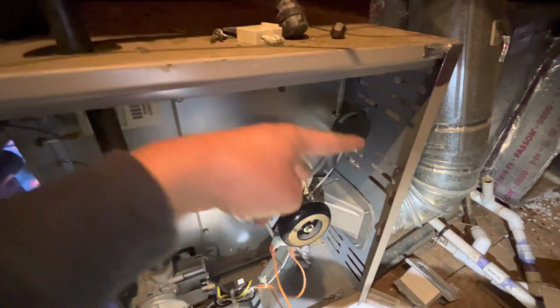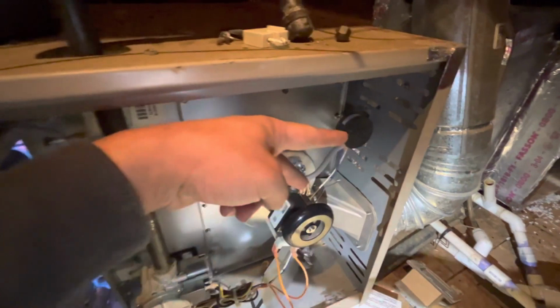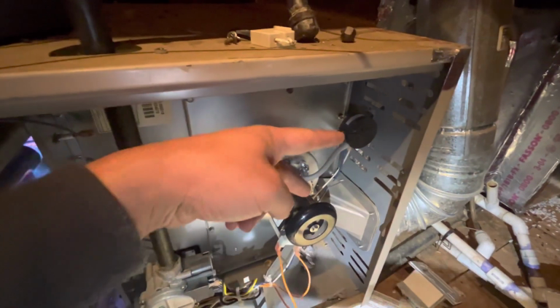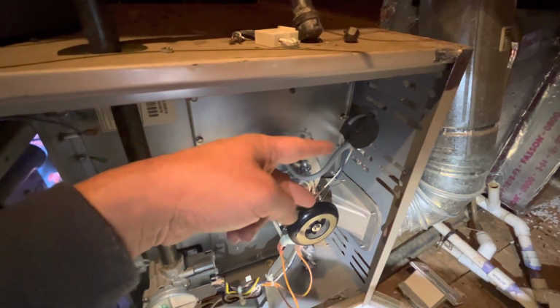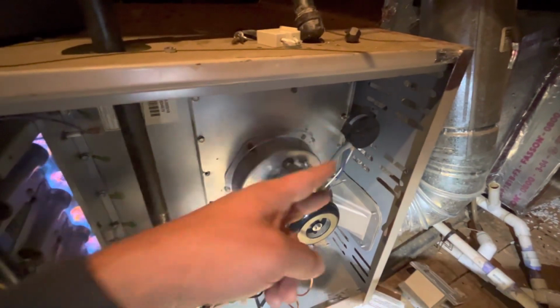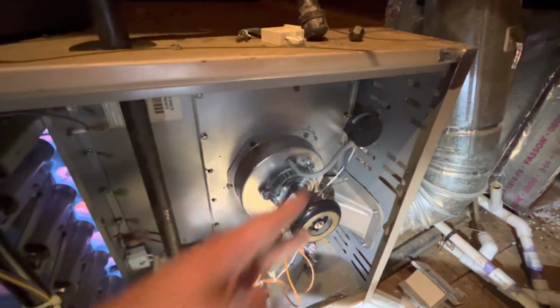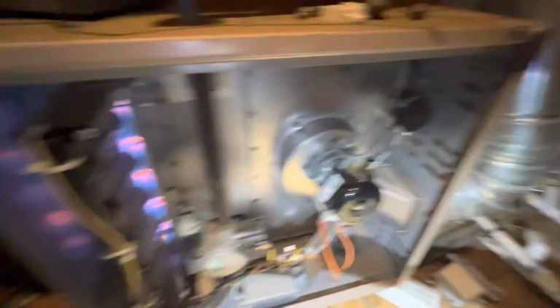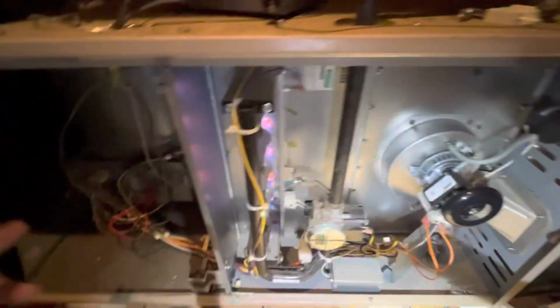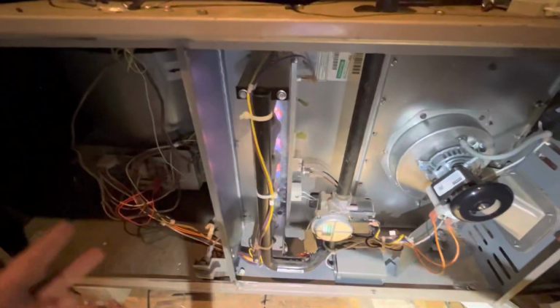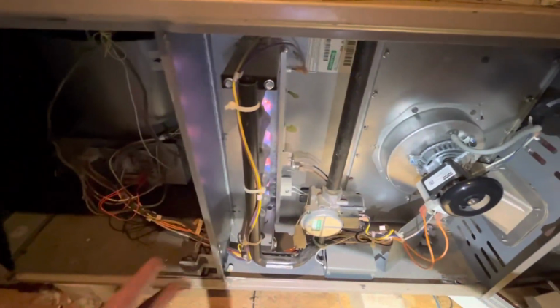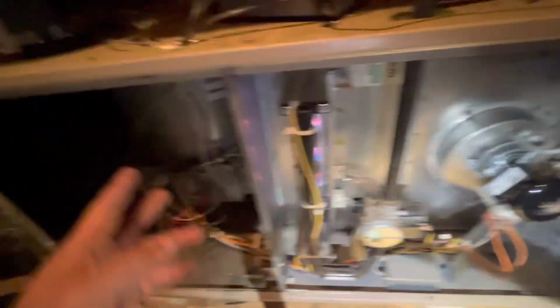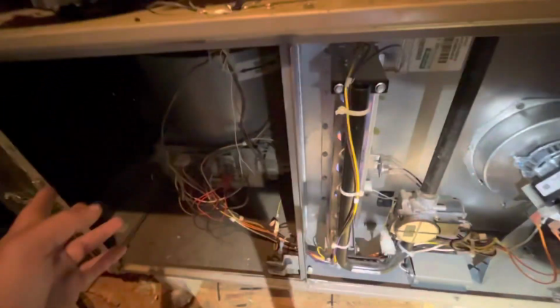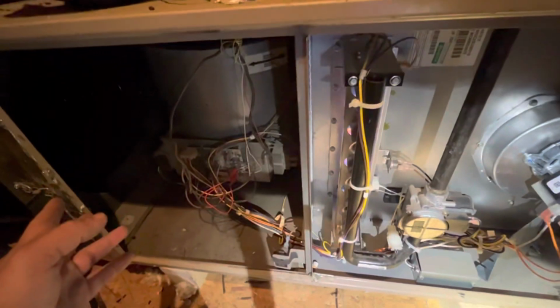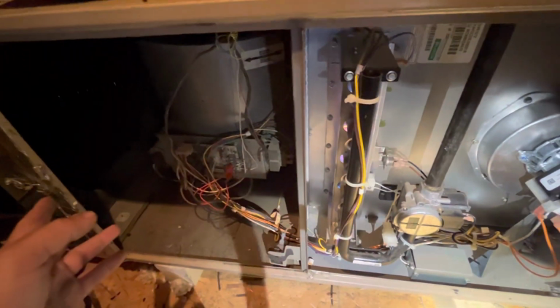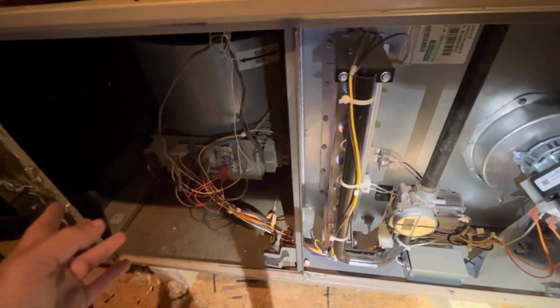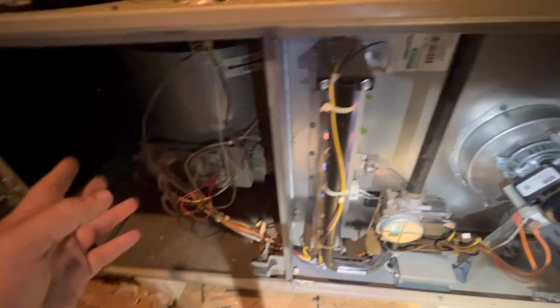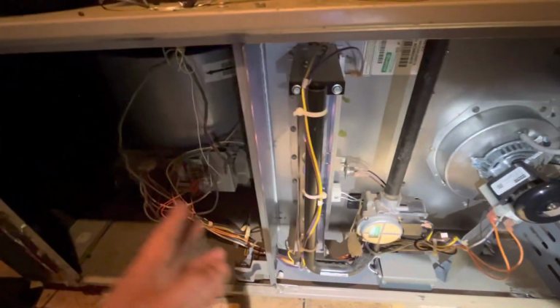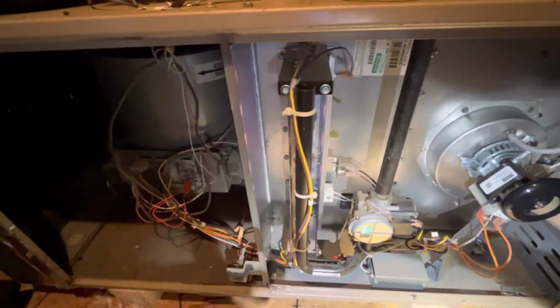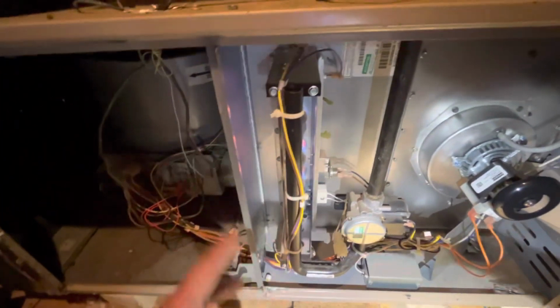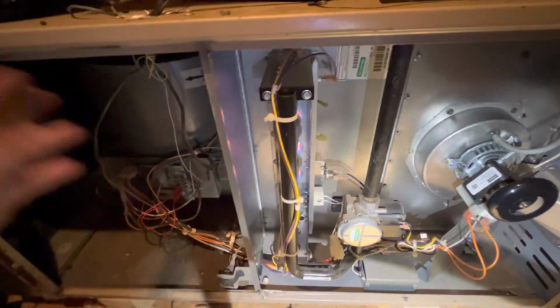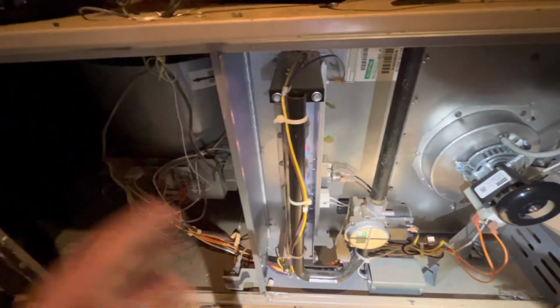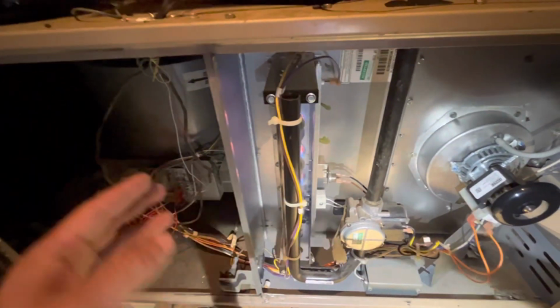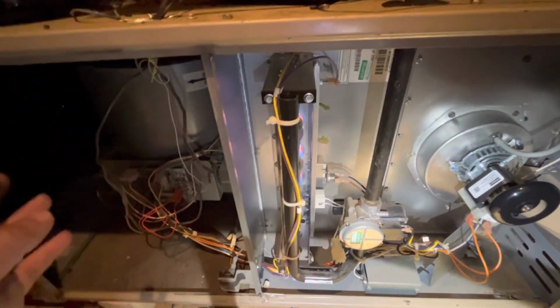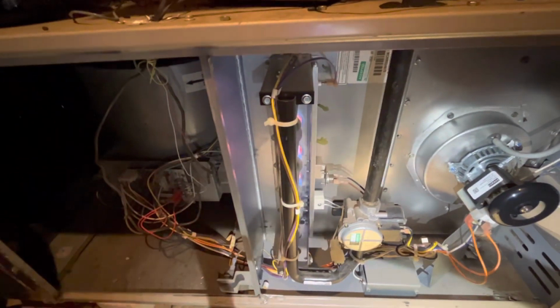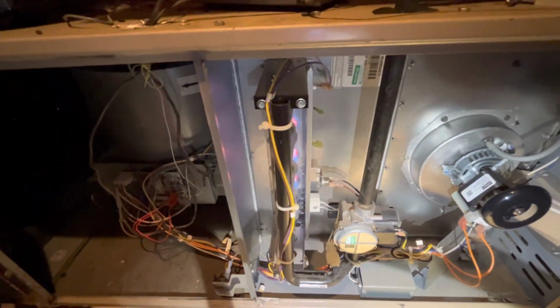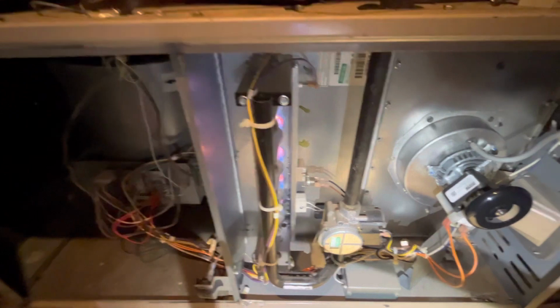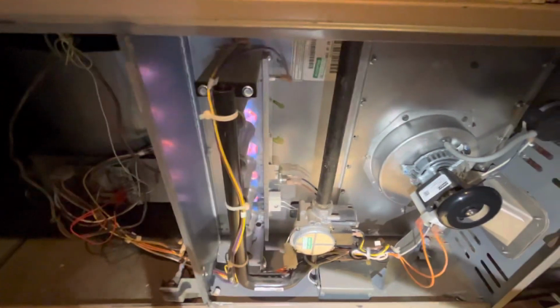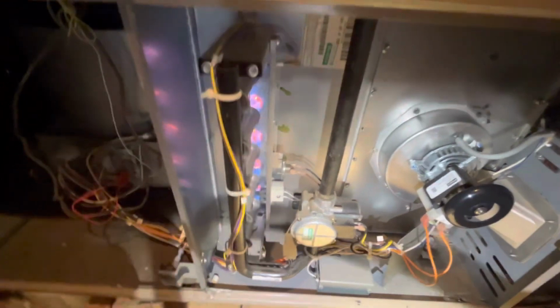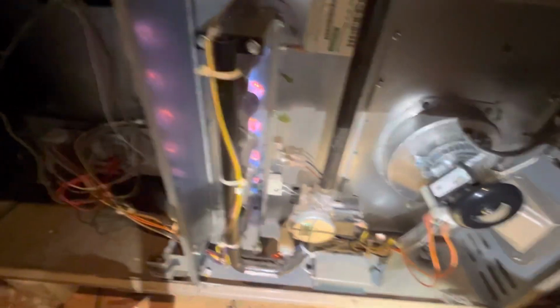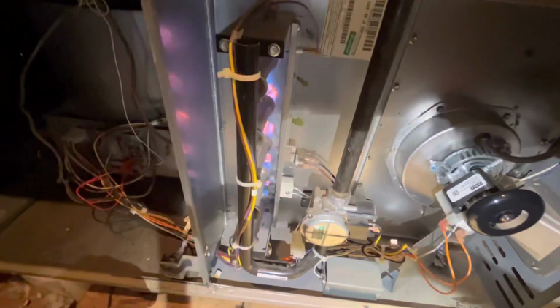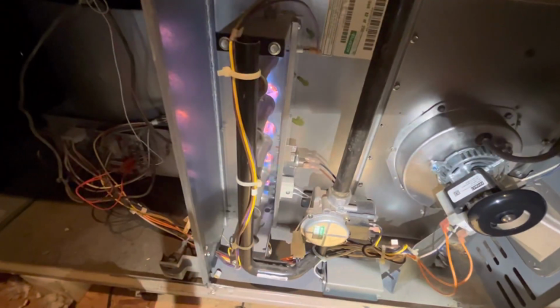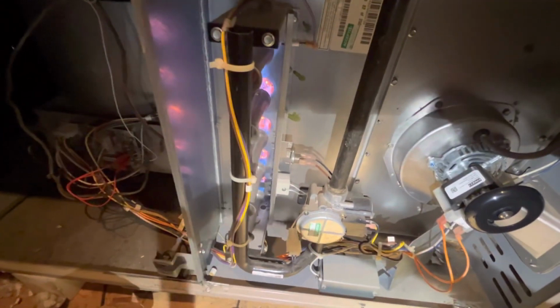Now the fan turned on. It has a timer — after it heats up, it gives it a few seconds and then the fan turns on.